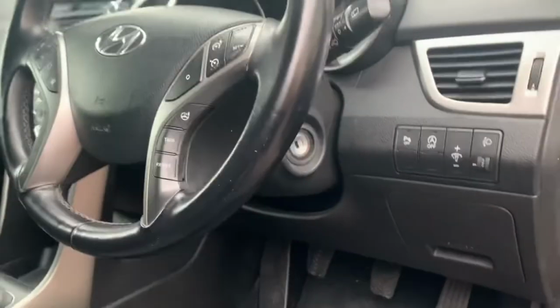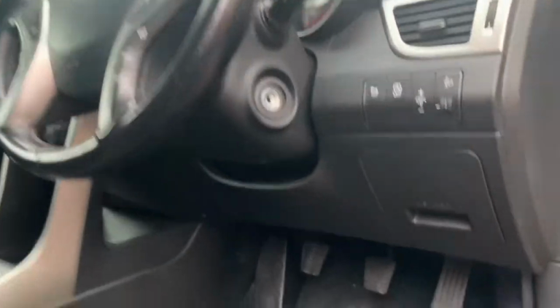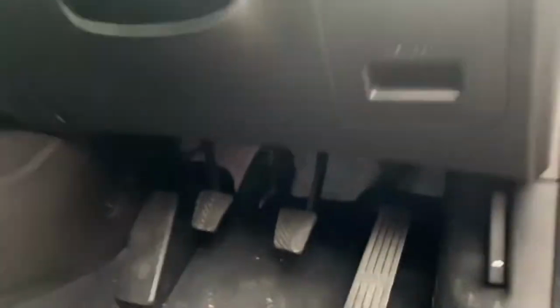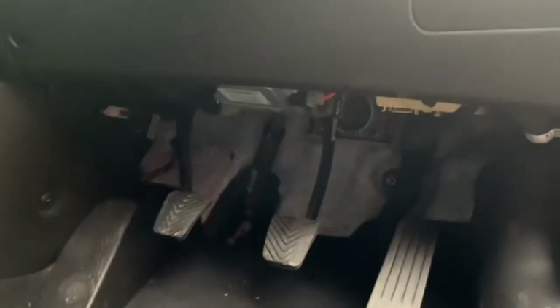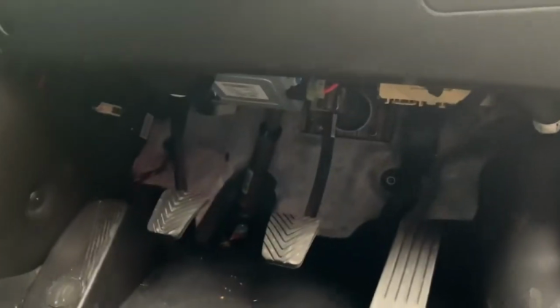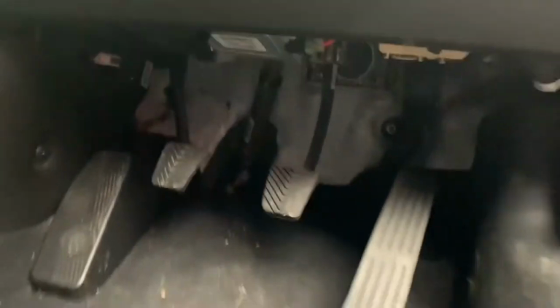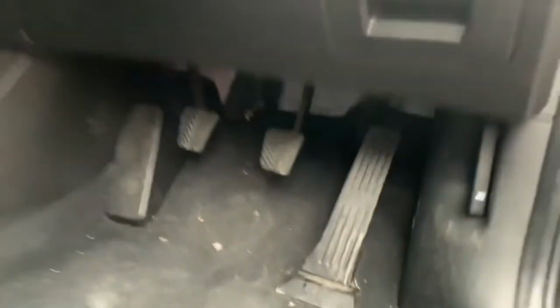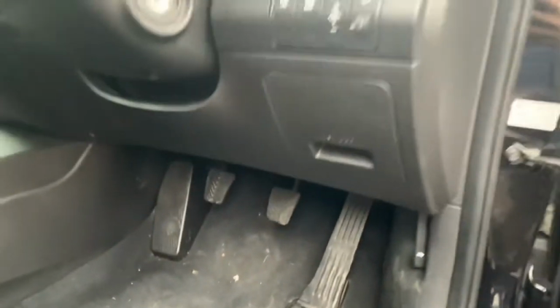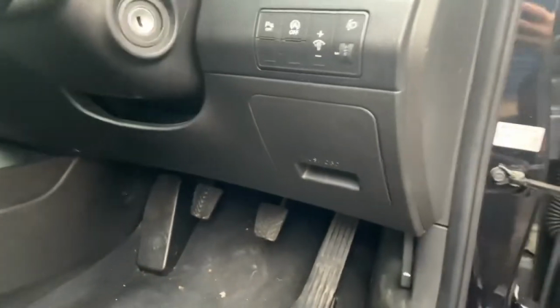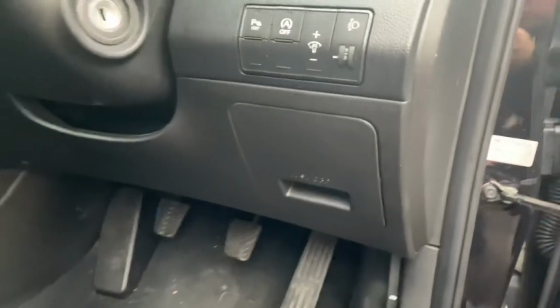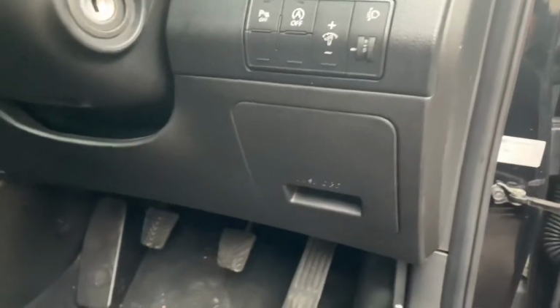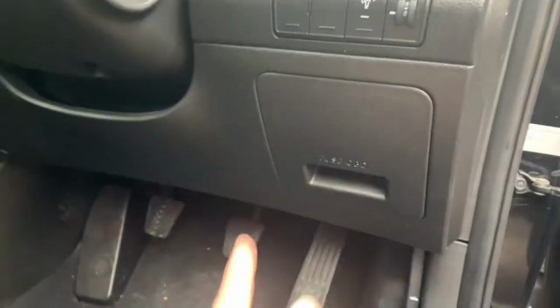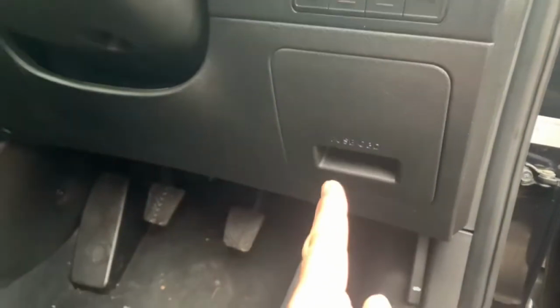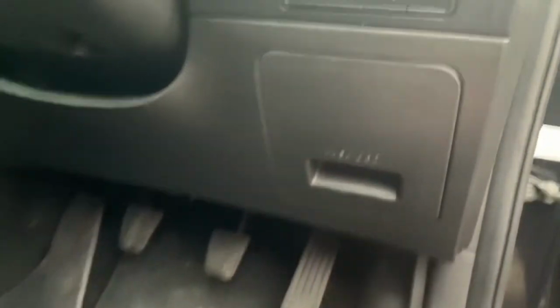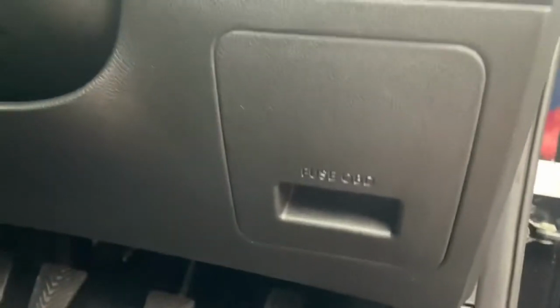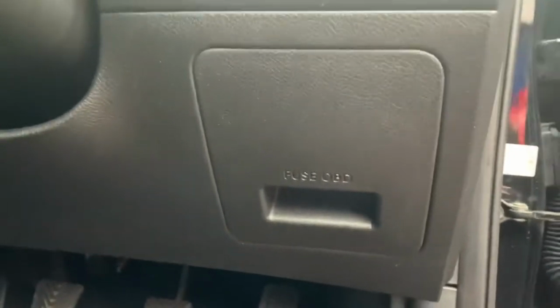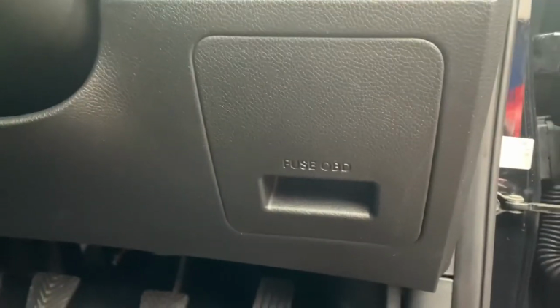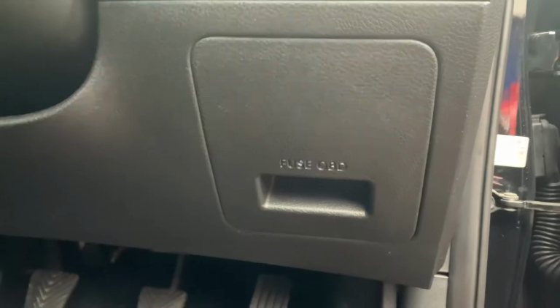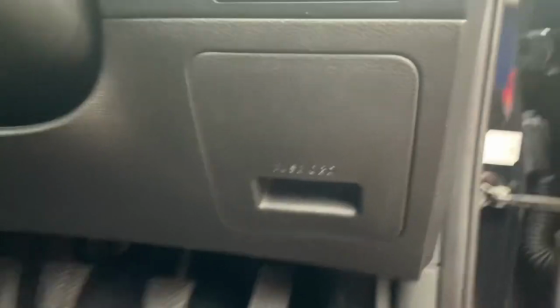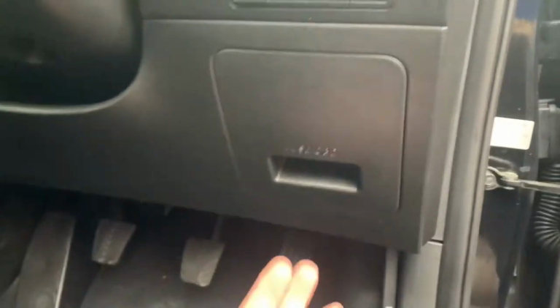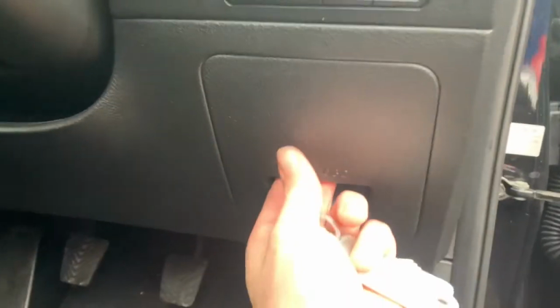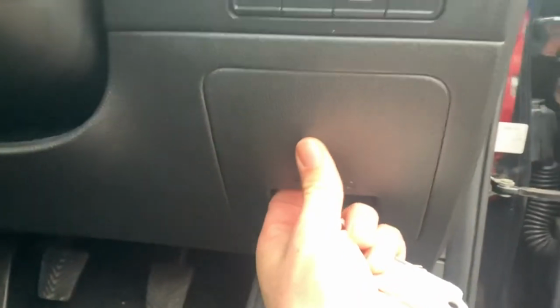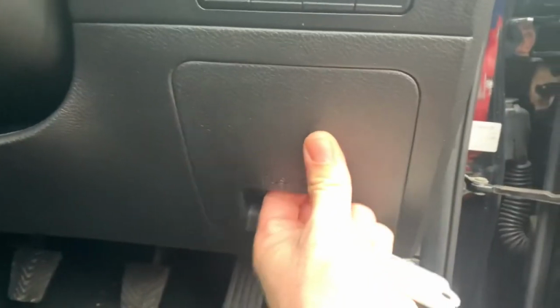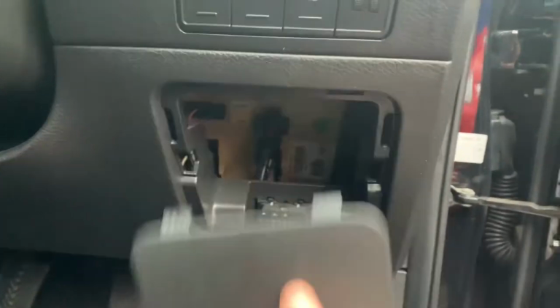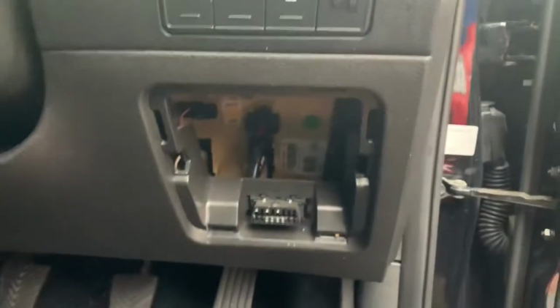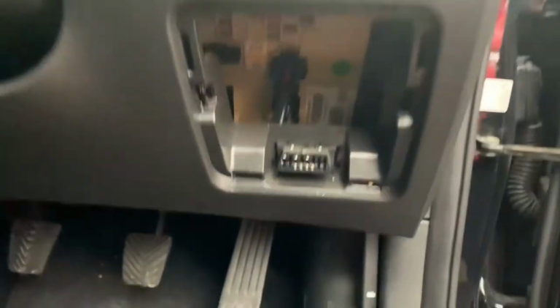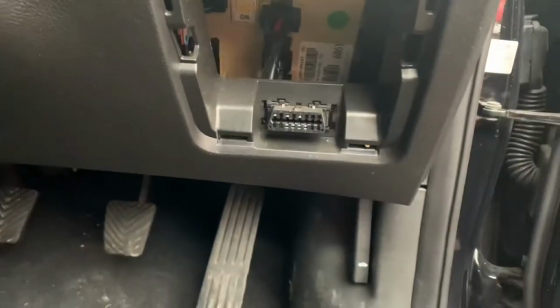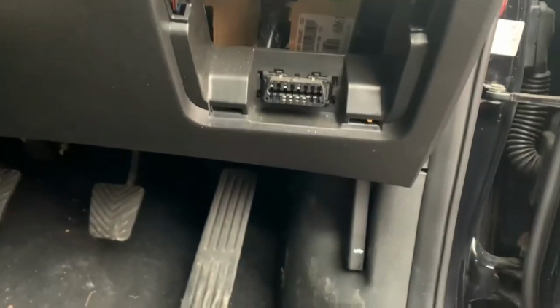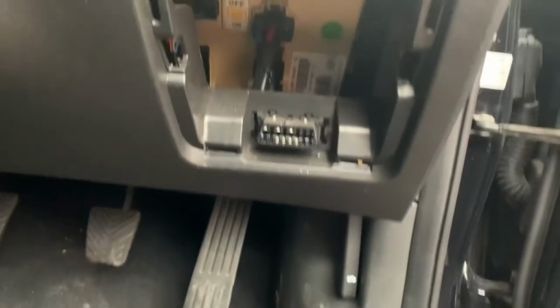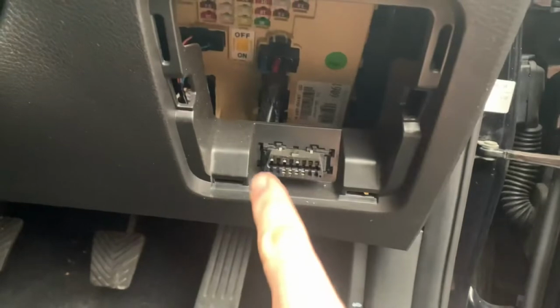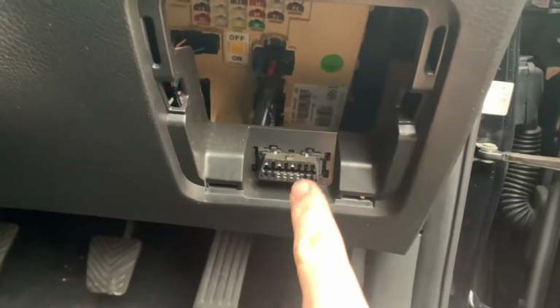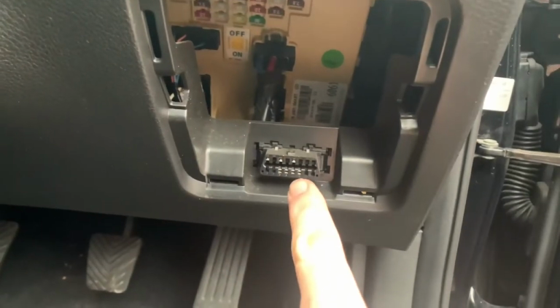Not up under the pedals — they have a real simple little drawer just here, which actually says 'Fuse and OBD.' So they've got a little pull-down pull-out, and there you go guys, there is the OBD port.